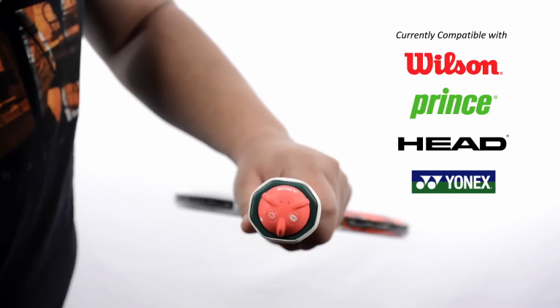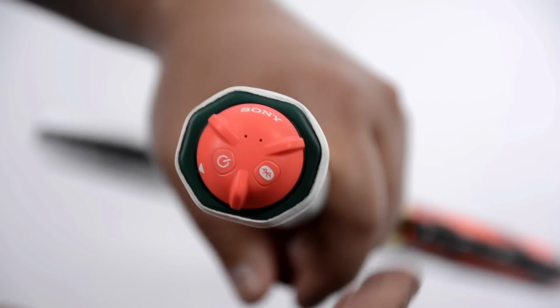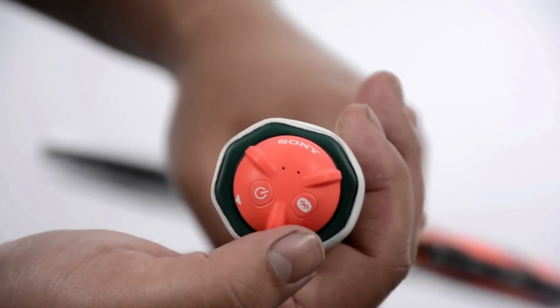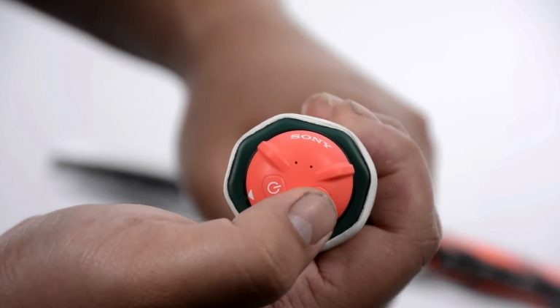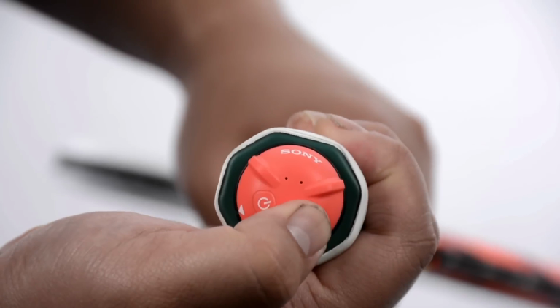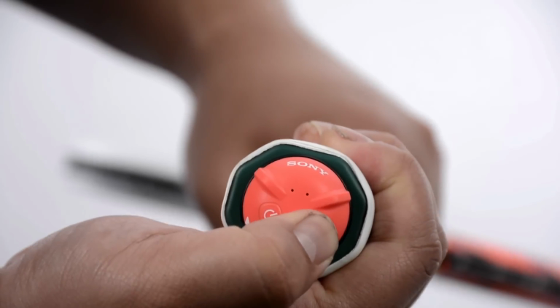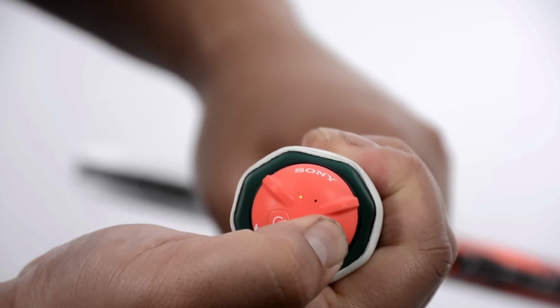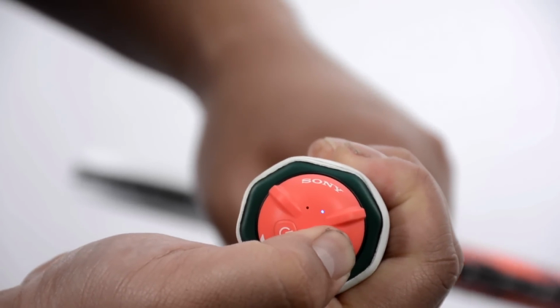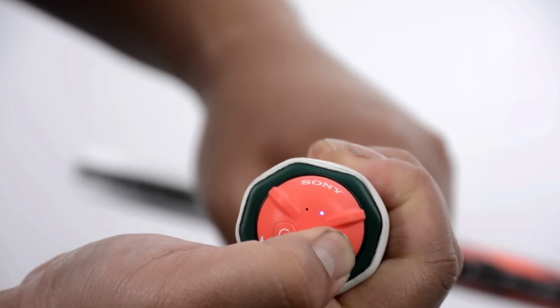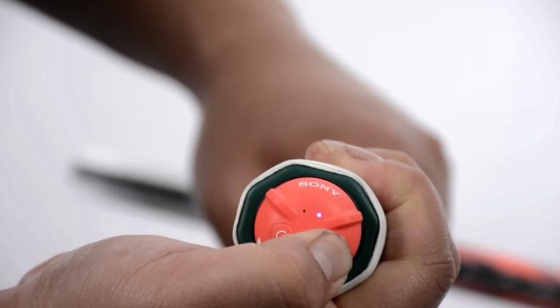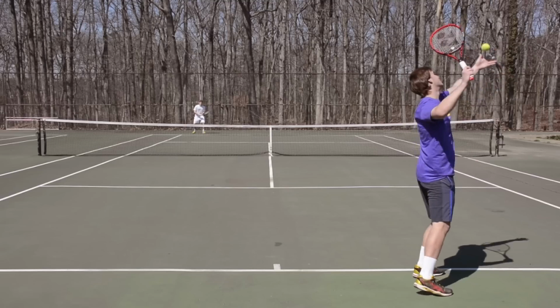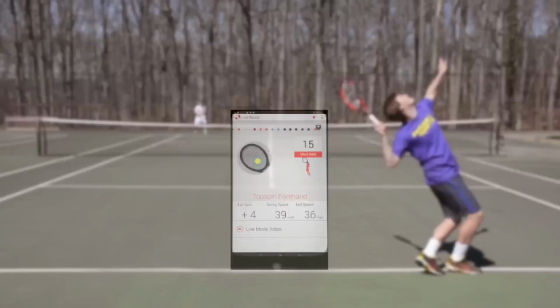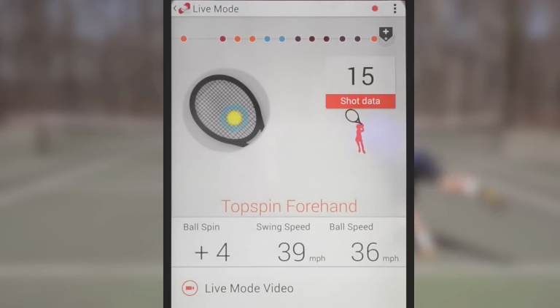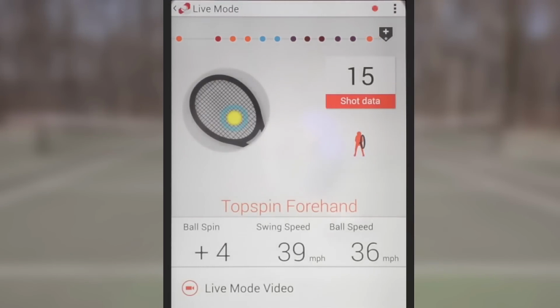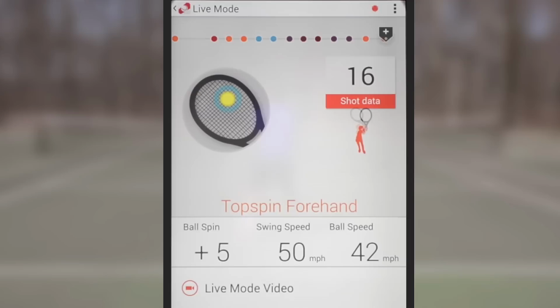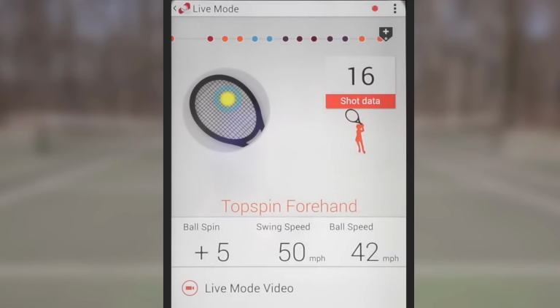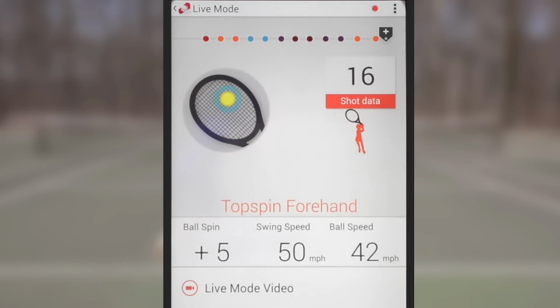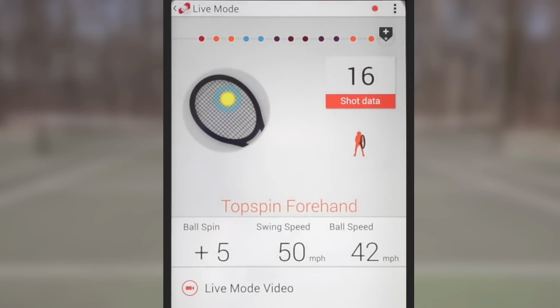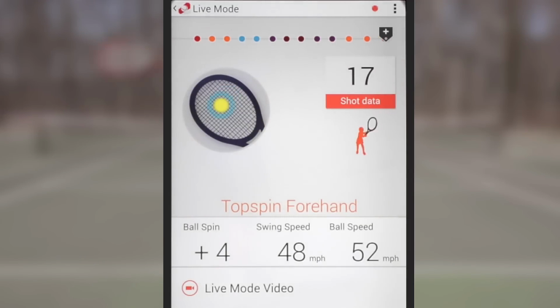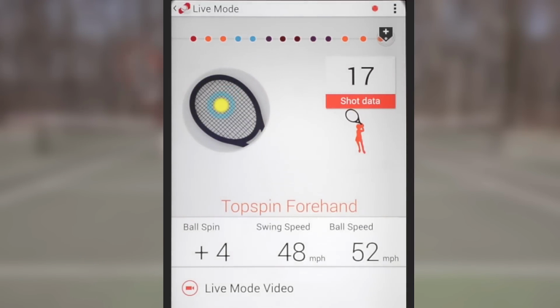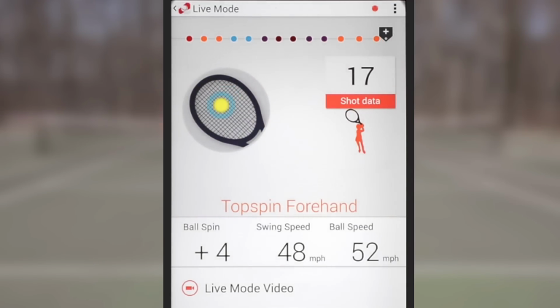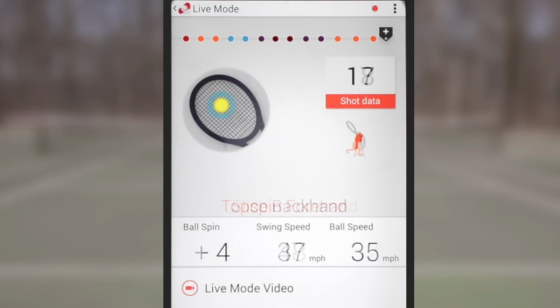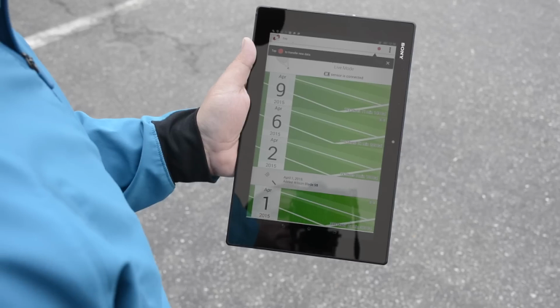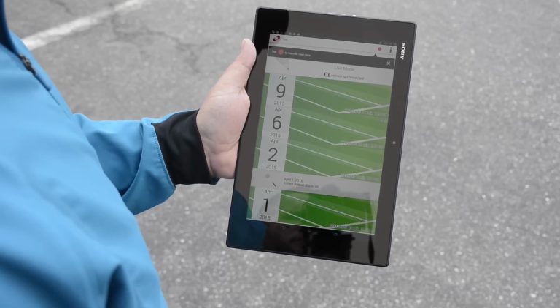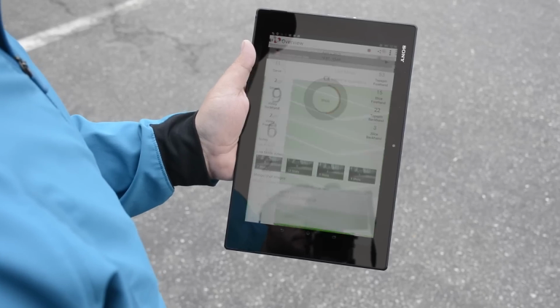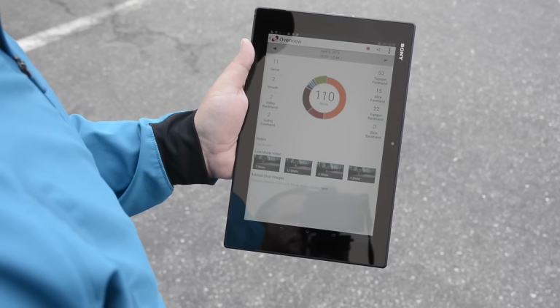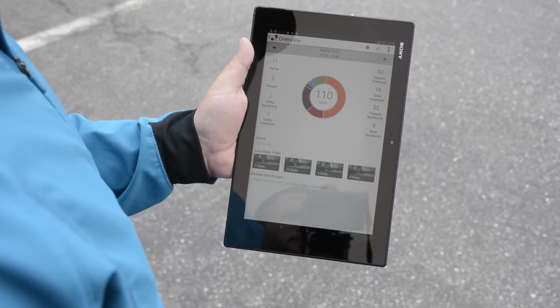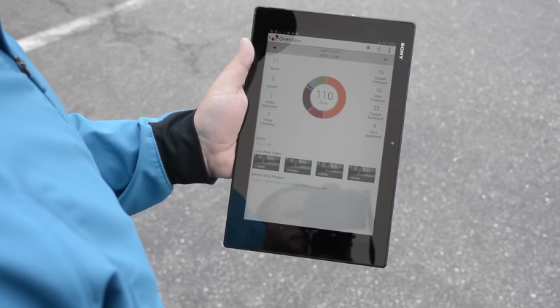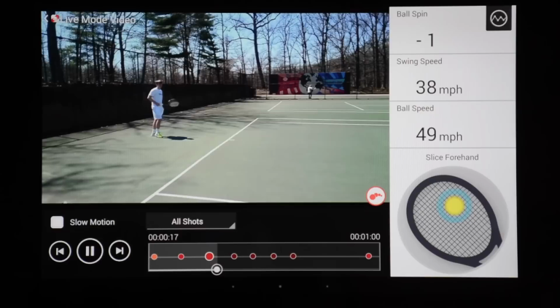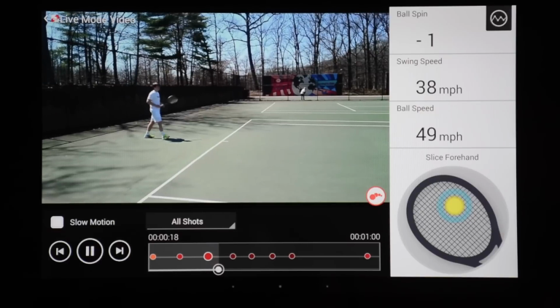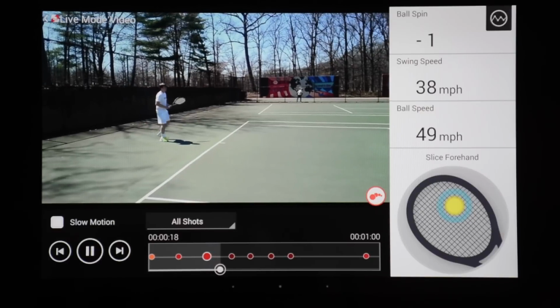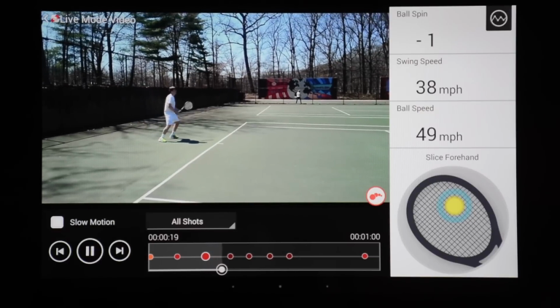Pair your mobile device with the sensor to see data about your game including ball impact on the string bed, ball spin, ball speed, and swing speed. Stats can be viewed live or reviewed later, and you can even match stats with video and live video.